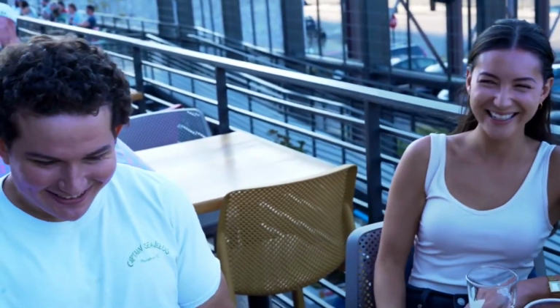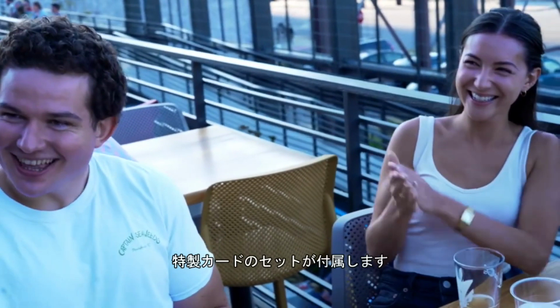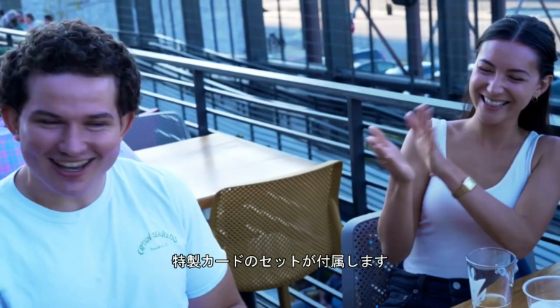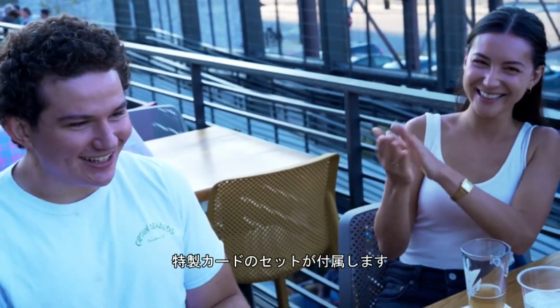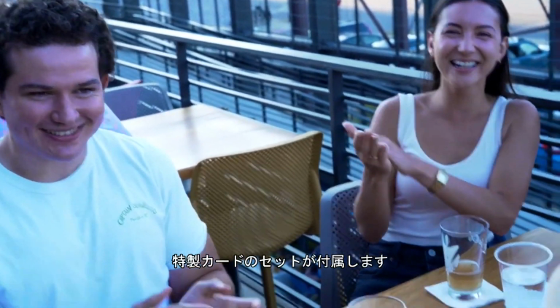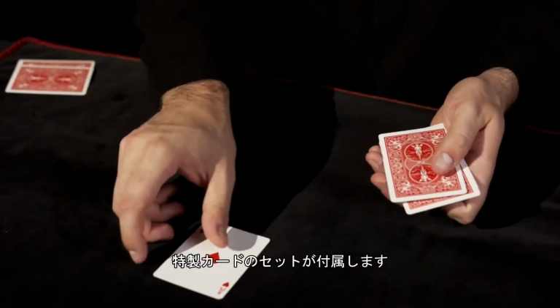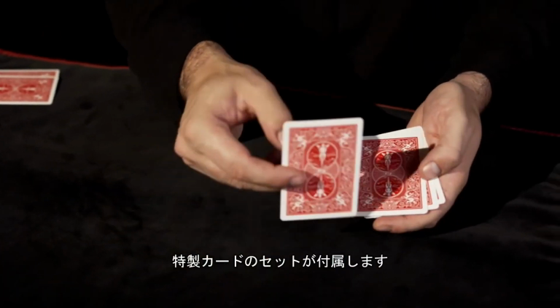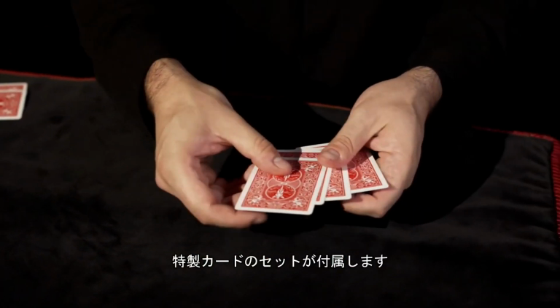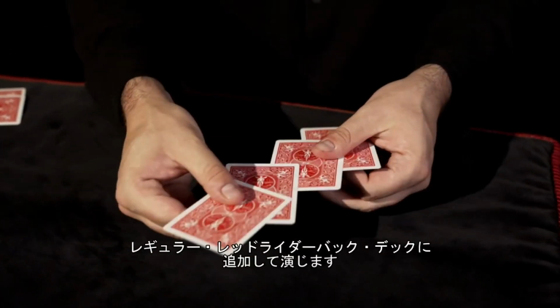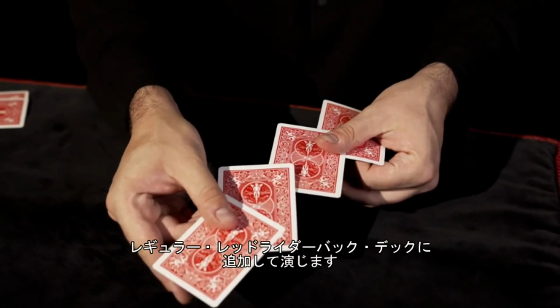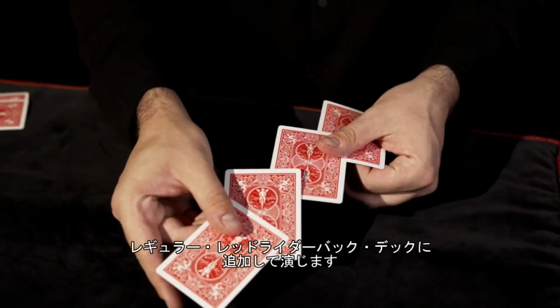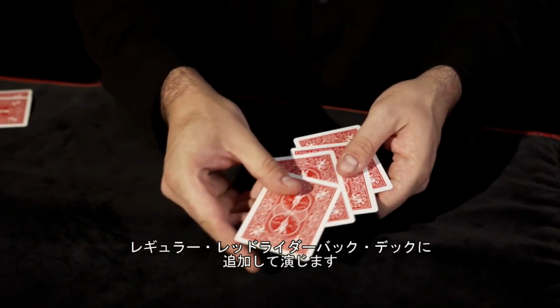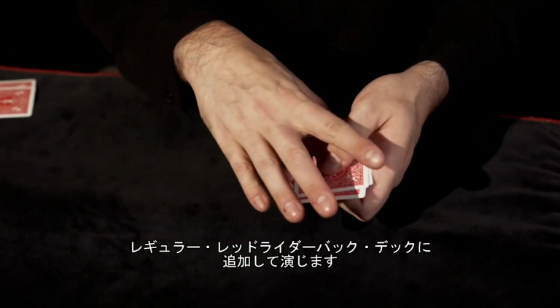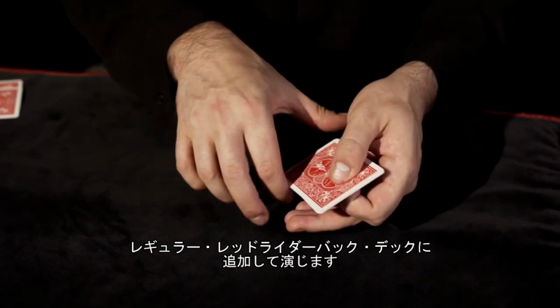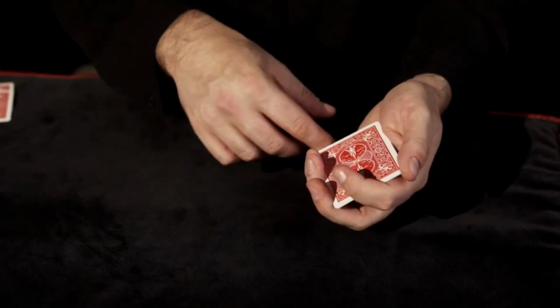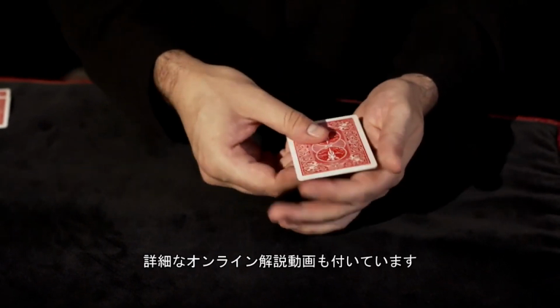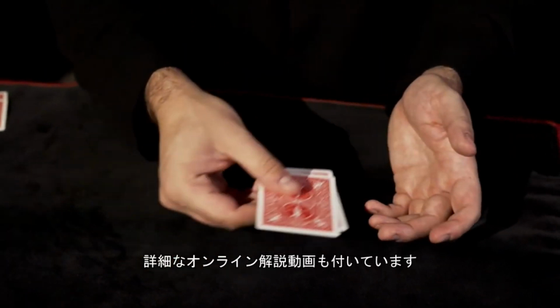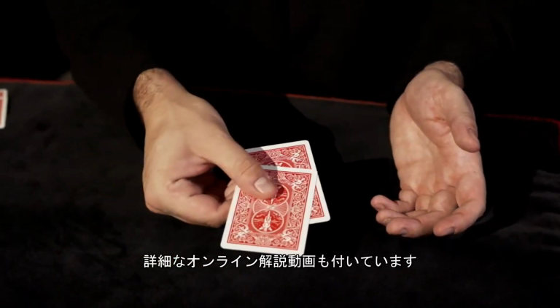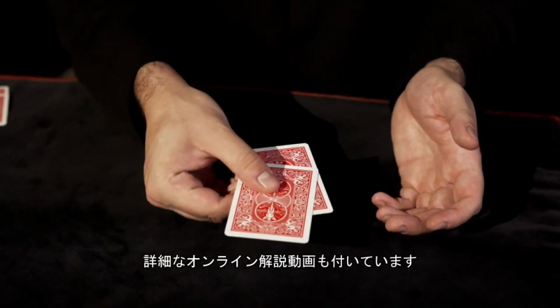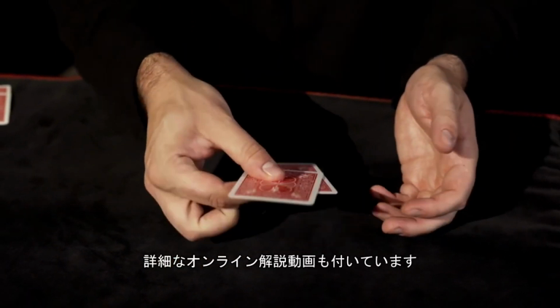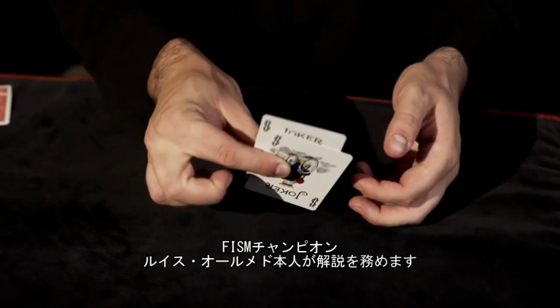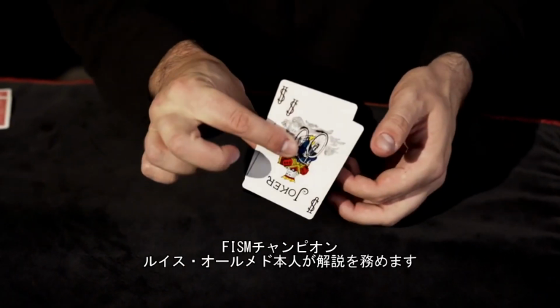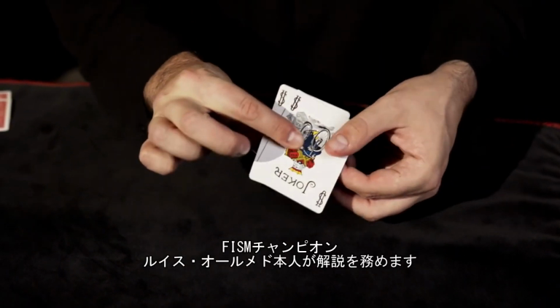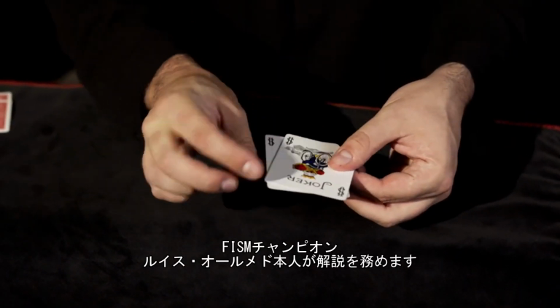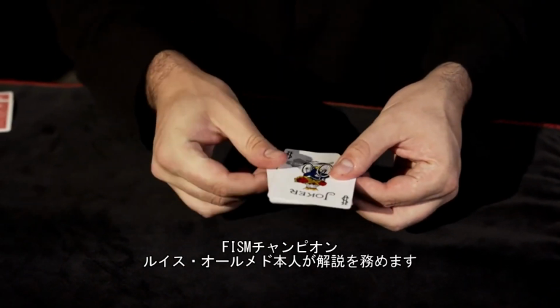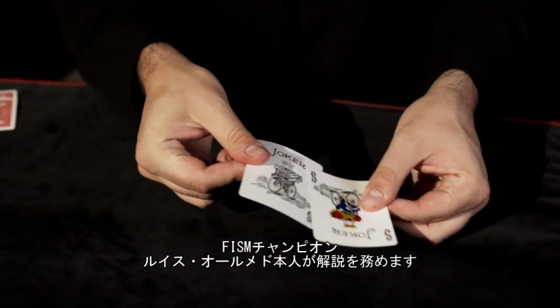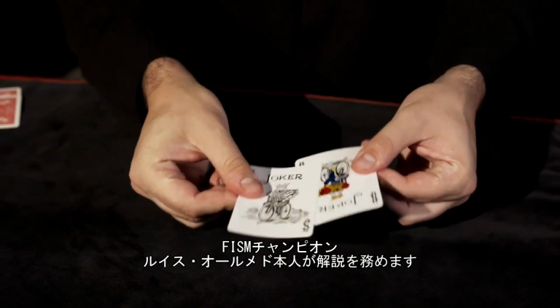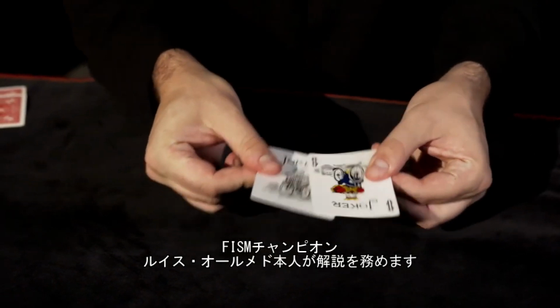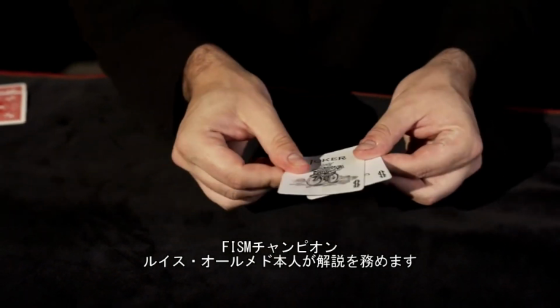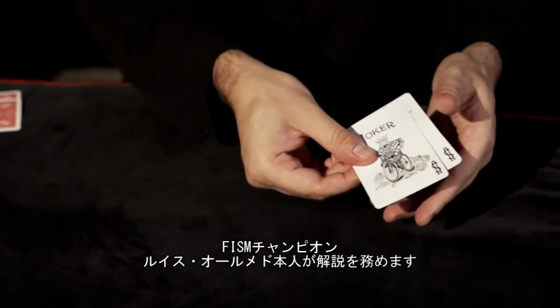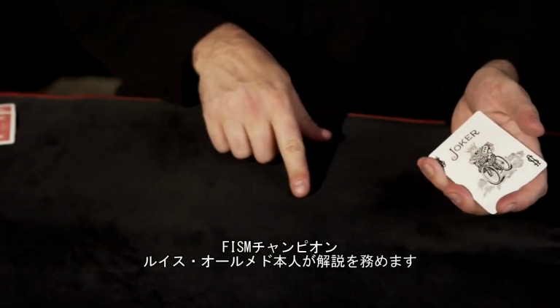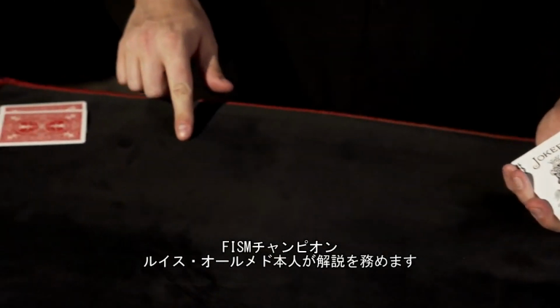You will receive a very special set of cards that can be added to any red Rider Back deck, along with an instructional video that will teach you exactly how to perform it. Featuring FISM World Champion Luis Almedo.